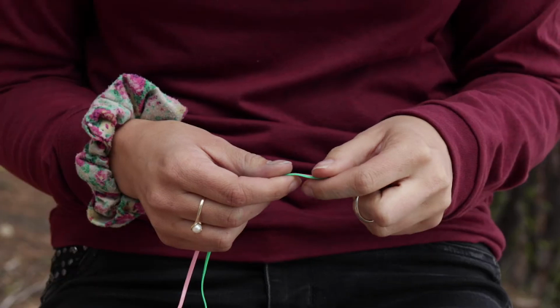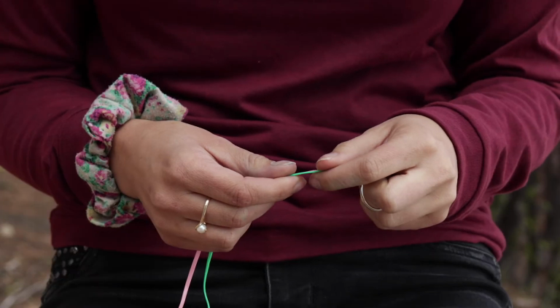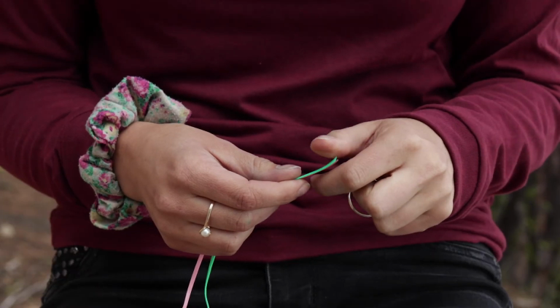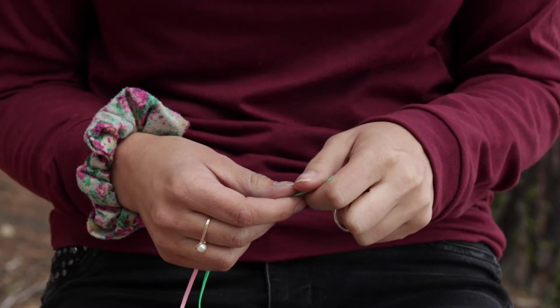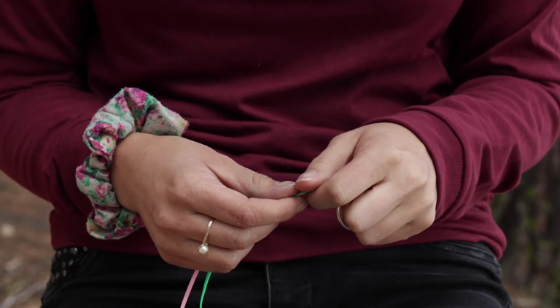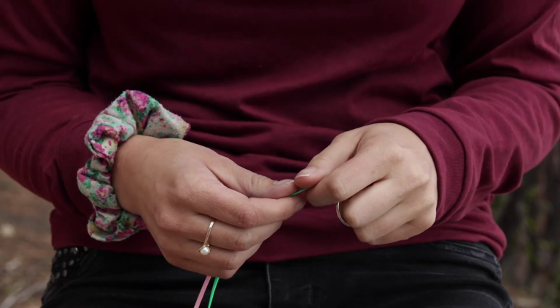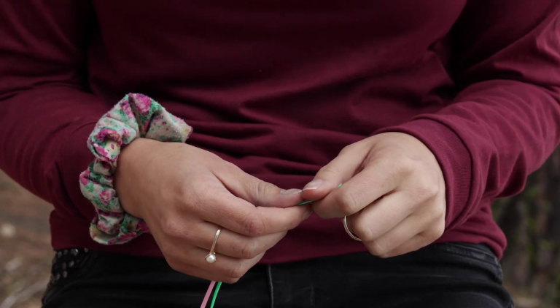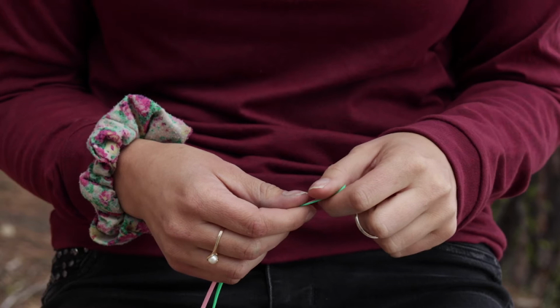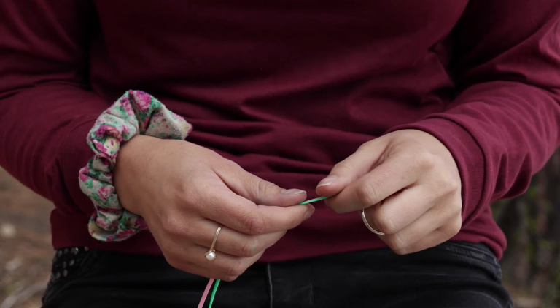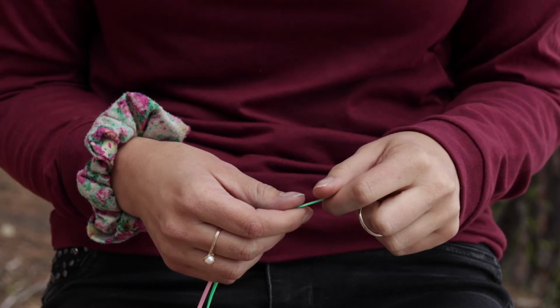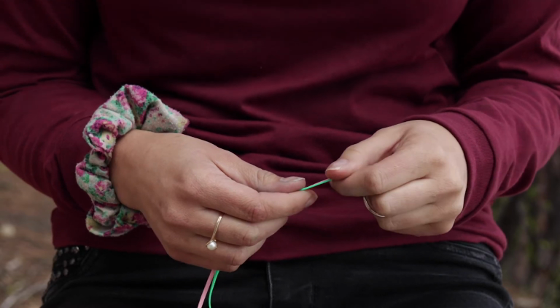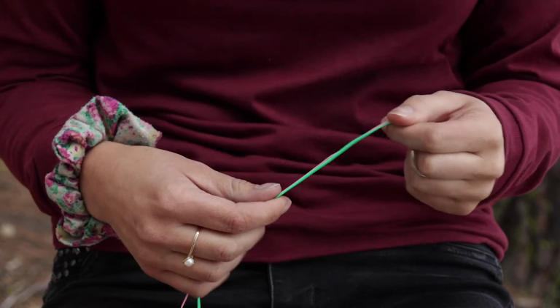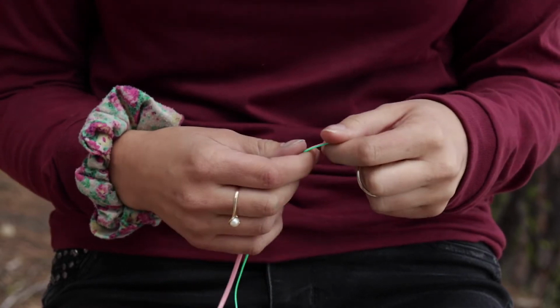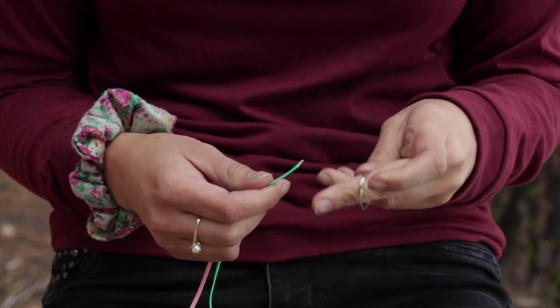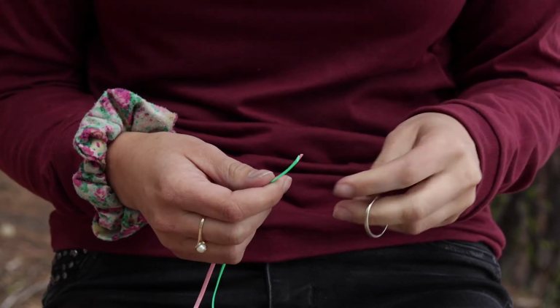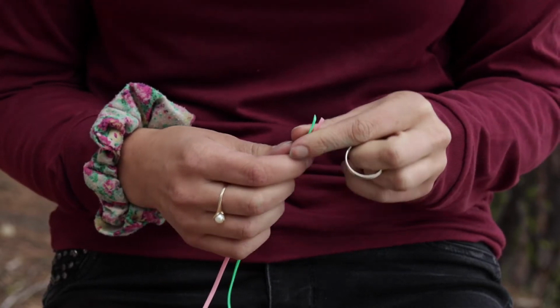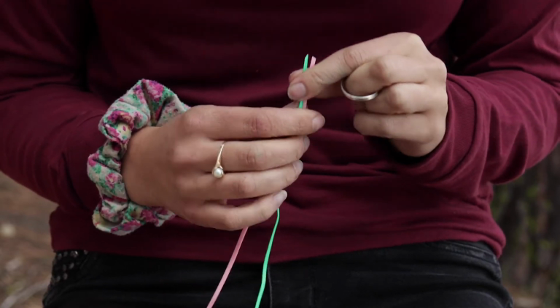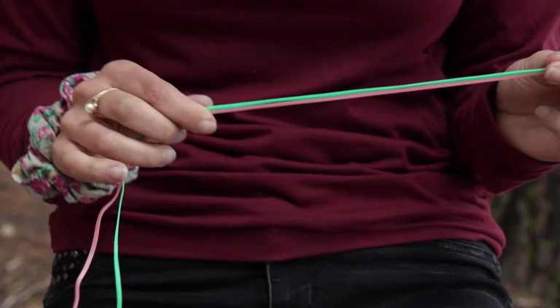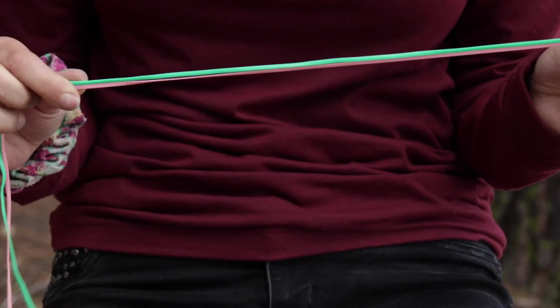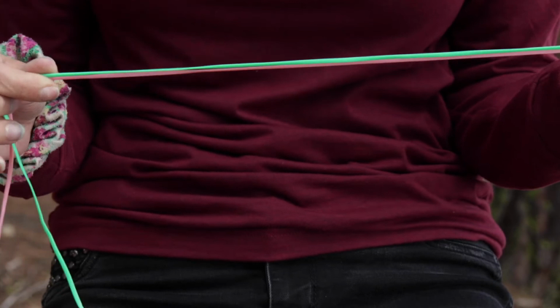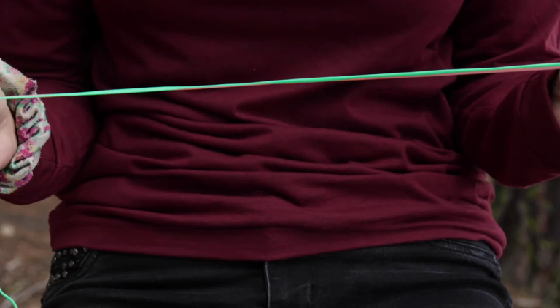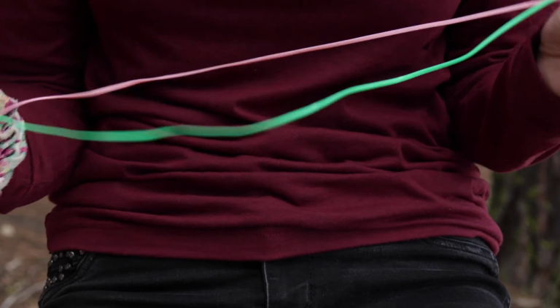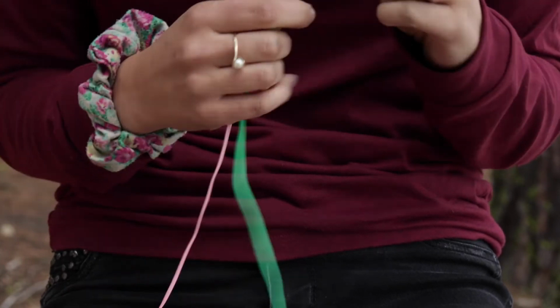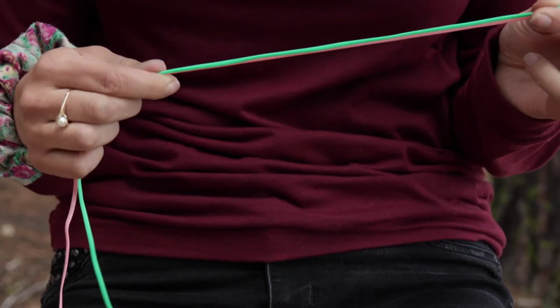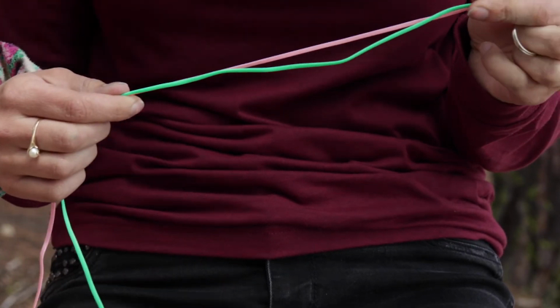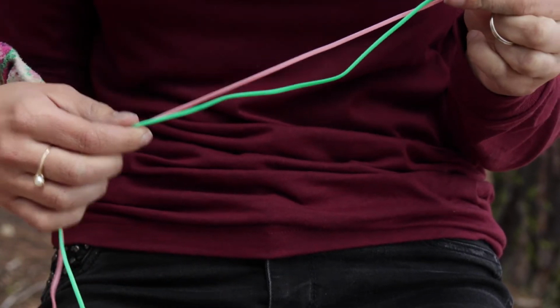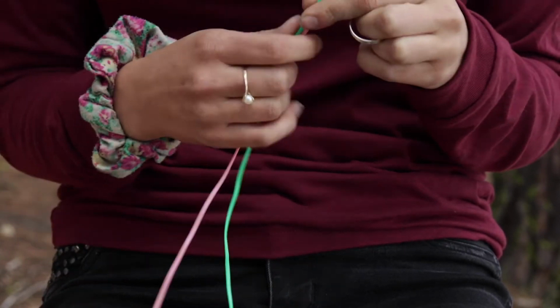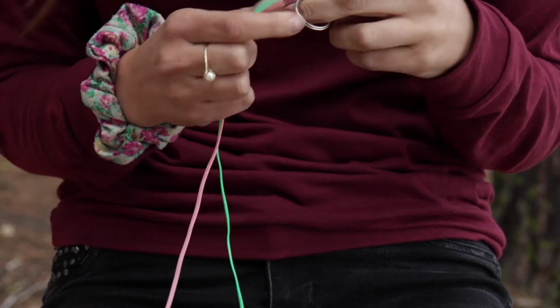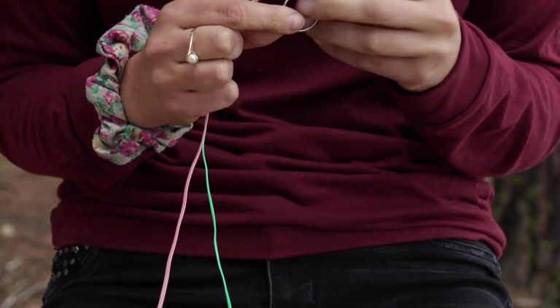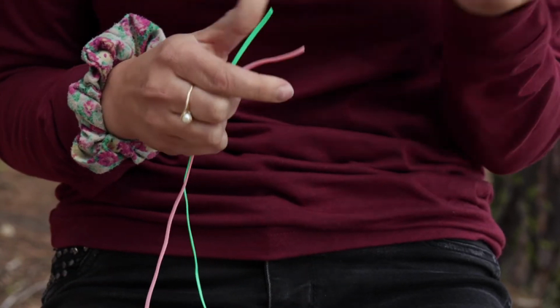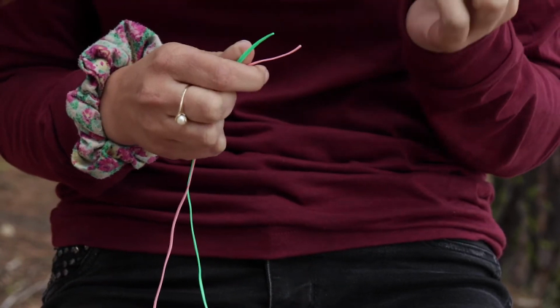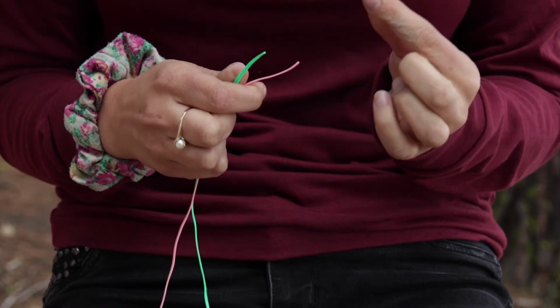Hi, welcome to Boondoggle! So we're gonna start with two strings that you received in your camp box. Mine are green and pink, and then you'll get some sort of ring.